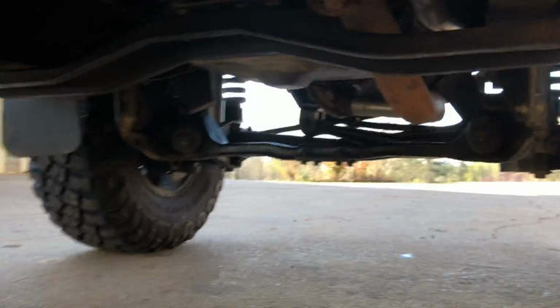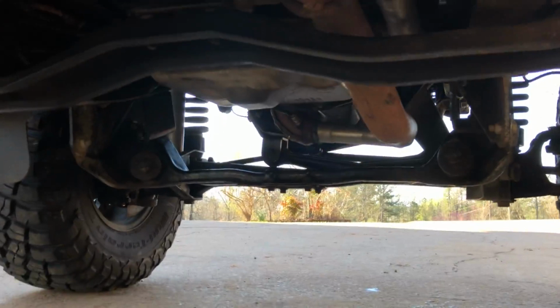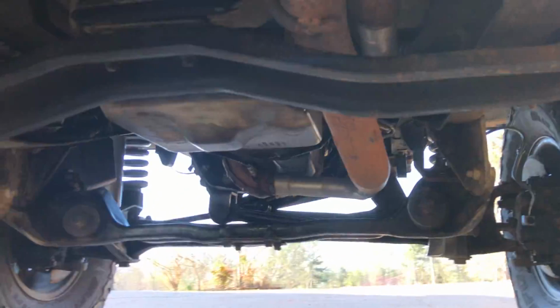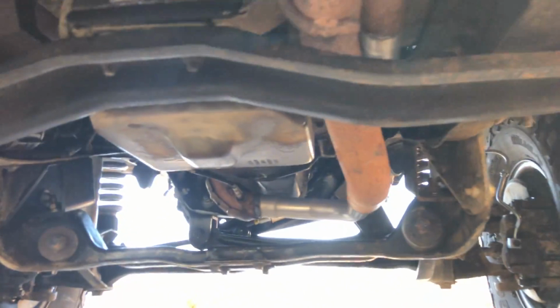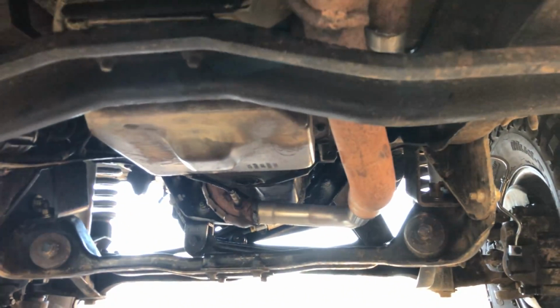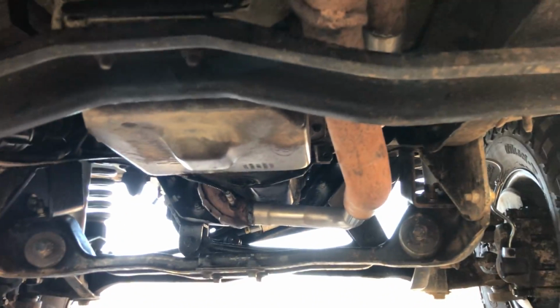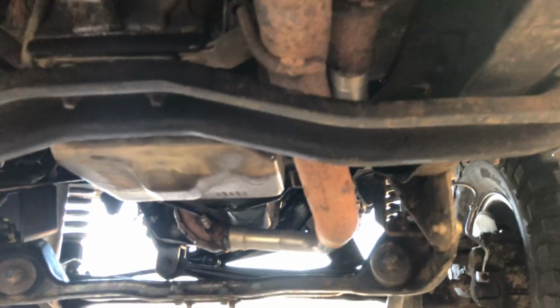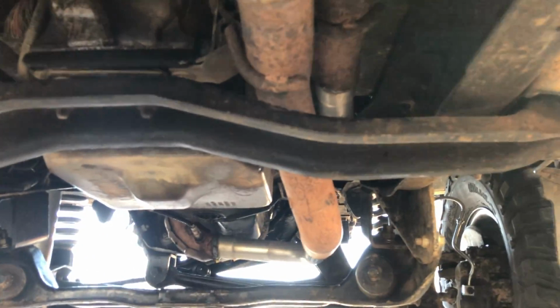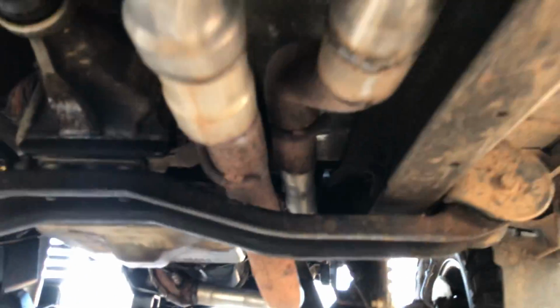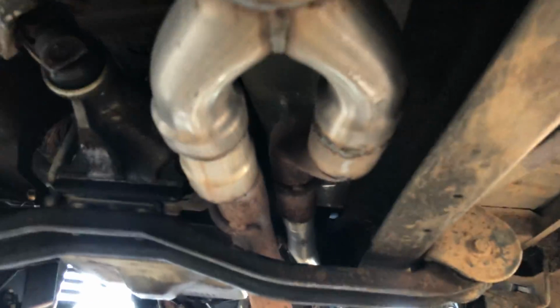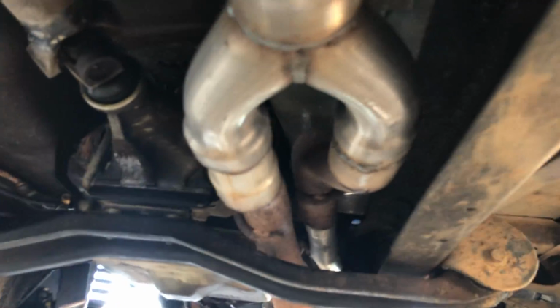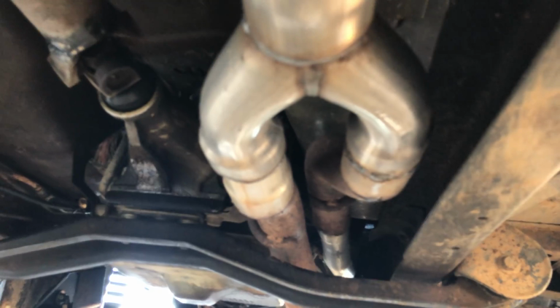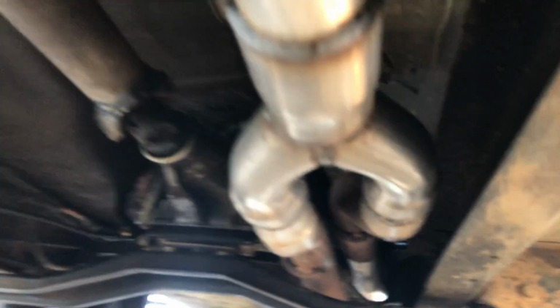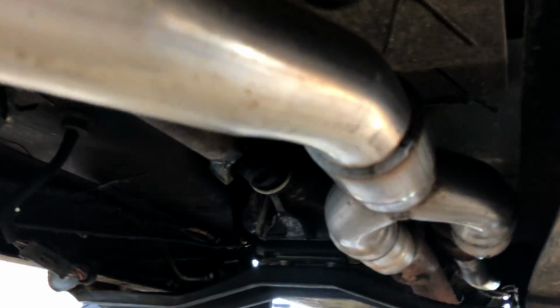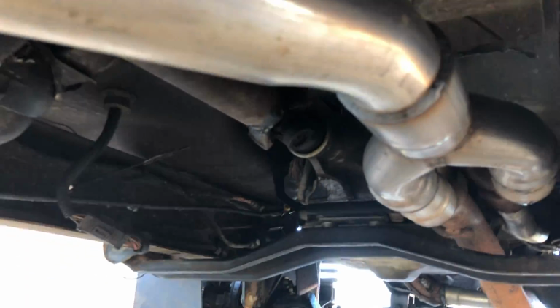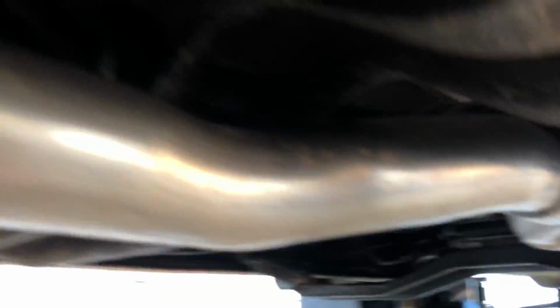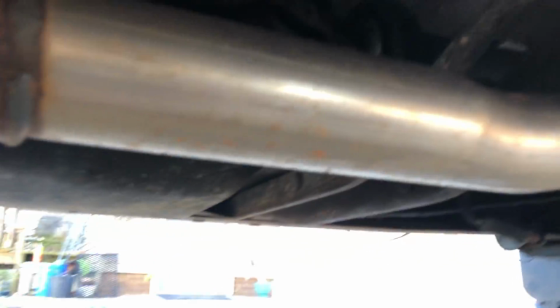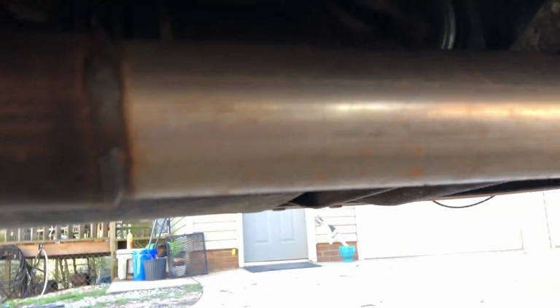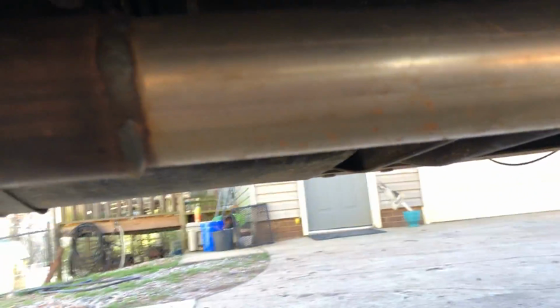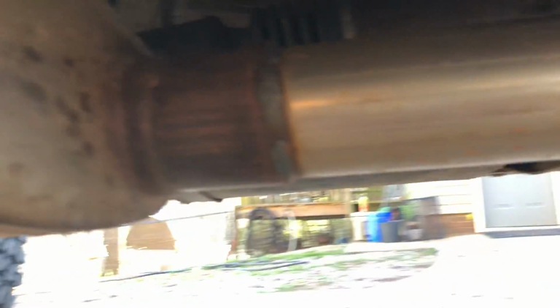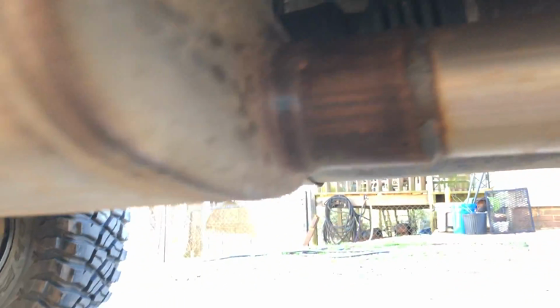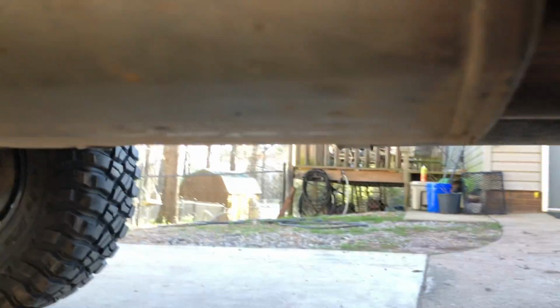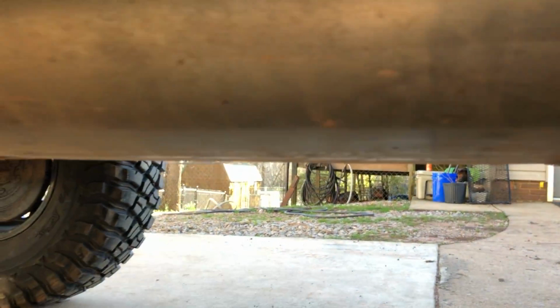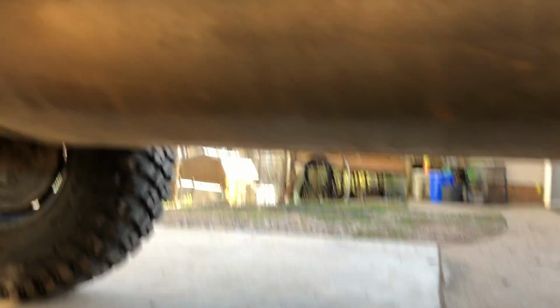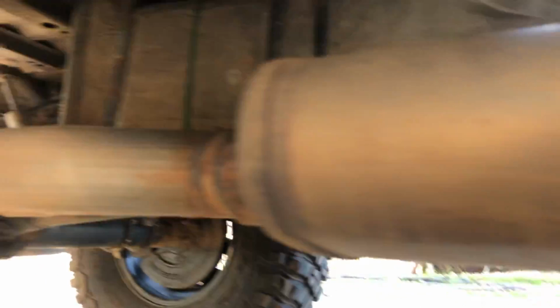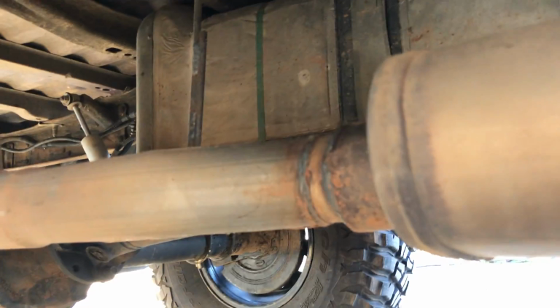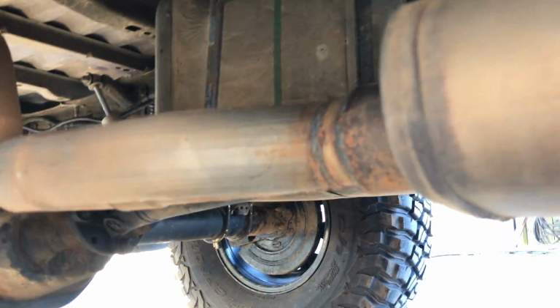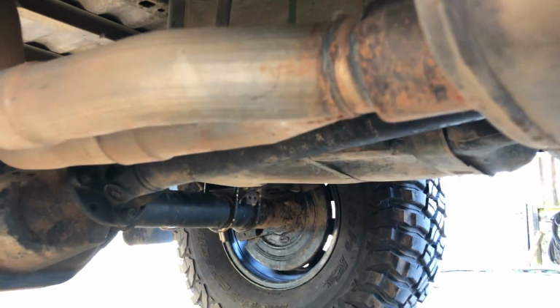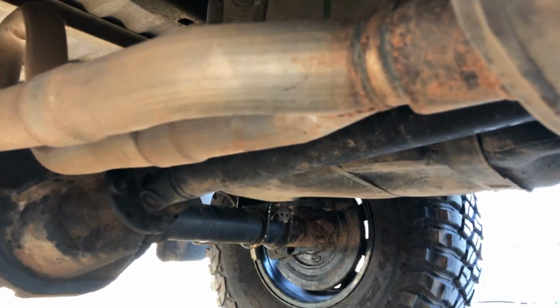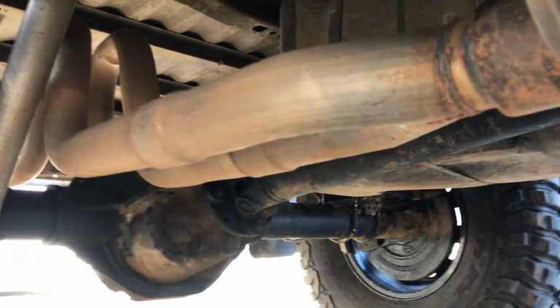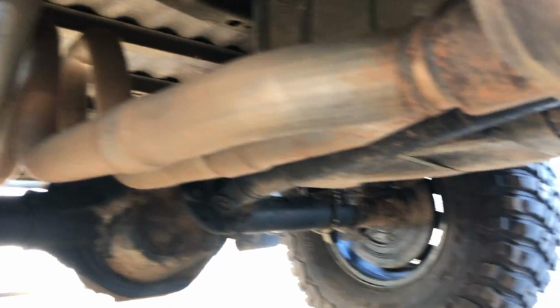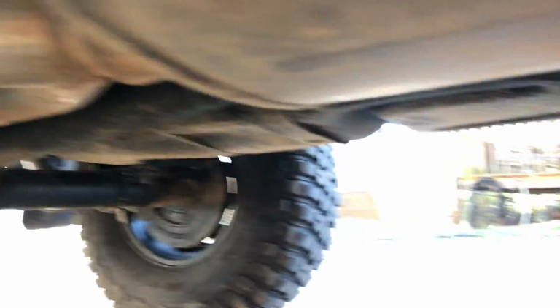For the exhaust, the cats are cut, it goes to a Y, then I have a Magnaflow muffler, then another Y, and then out the back.